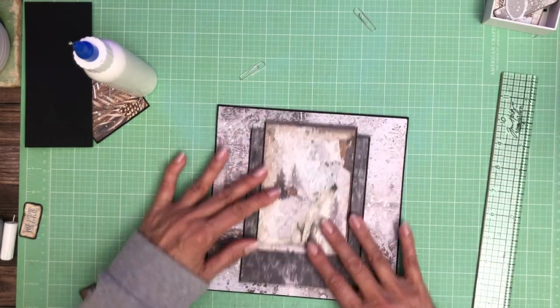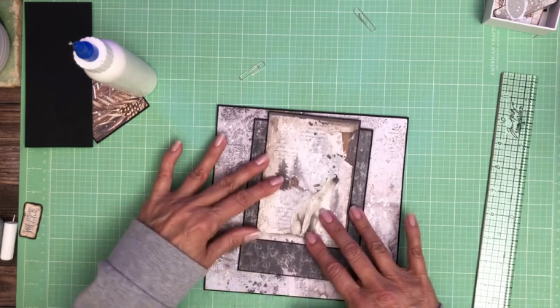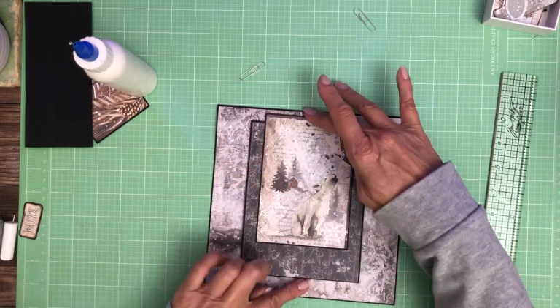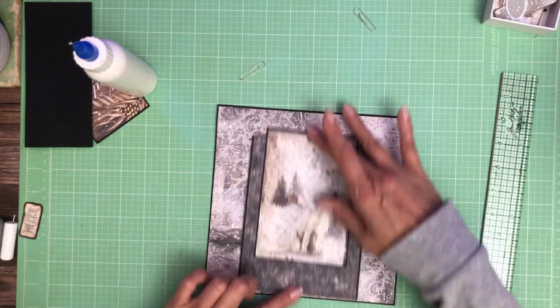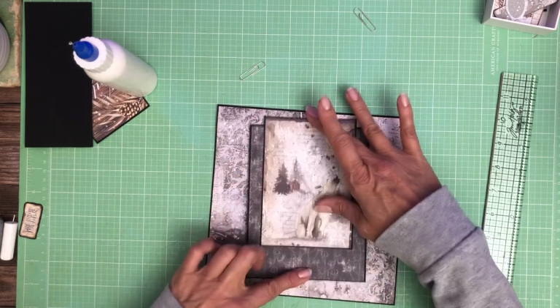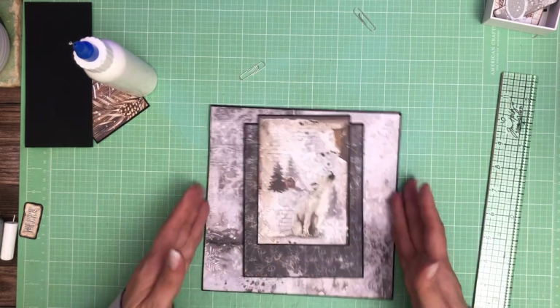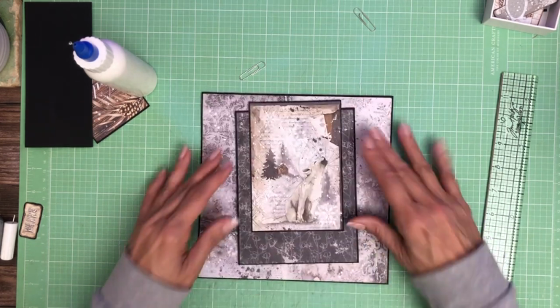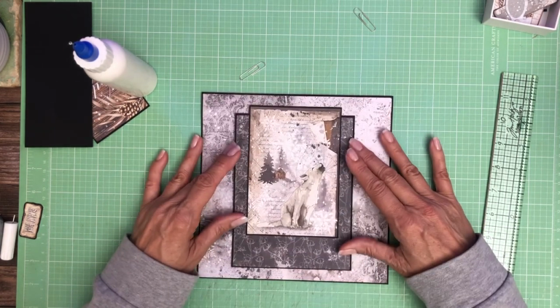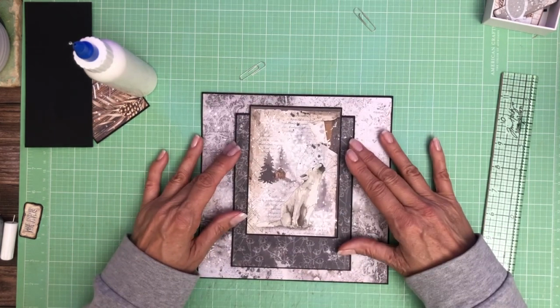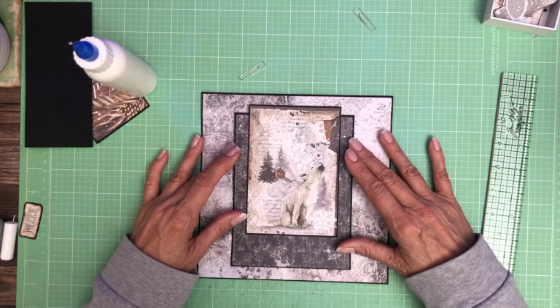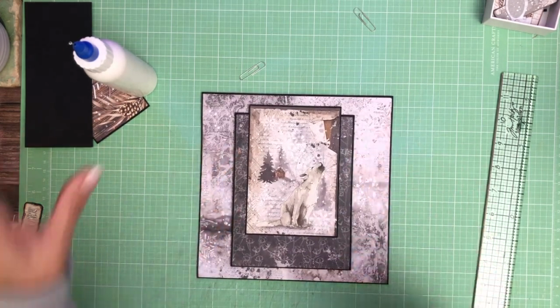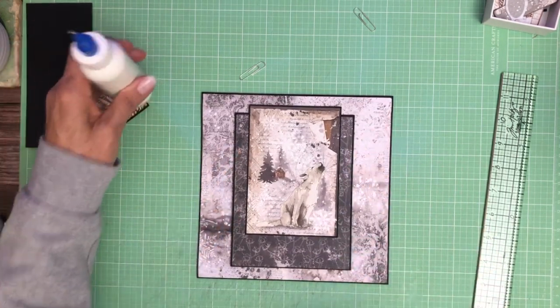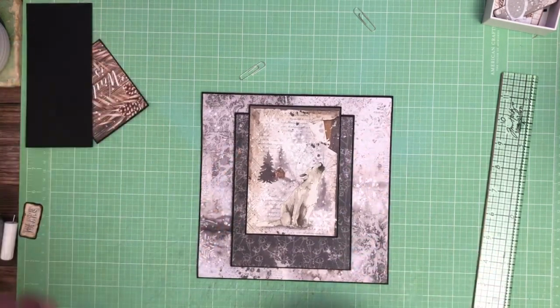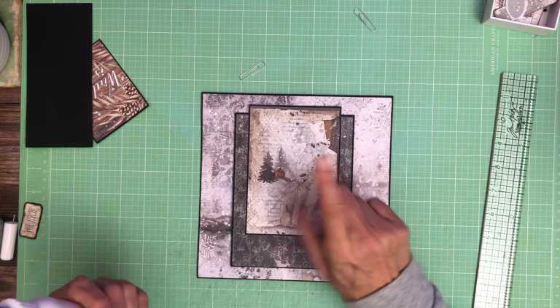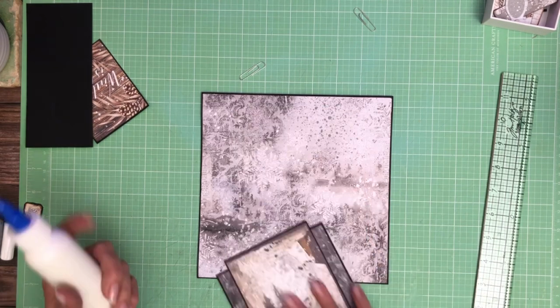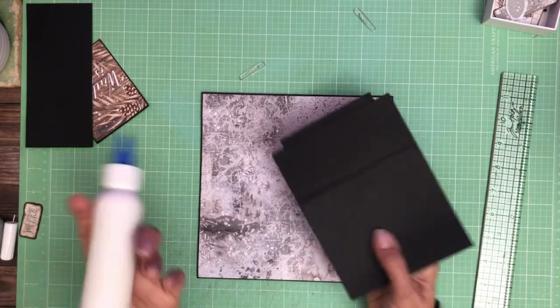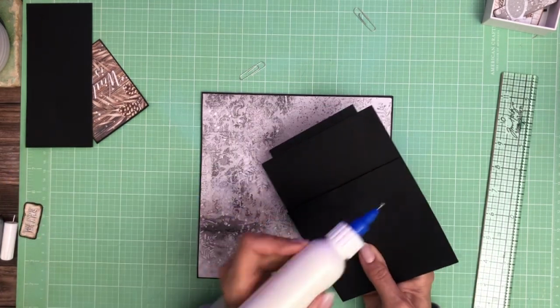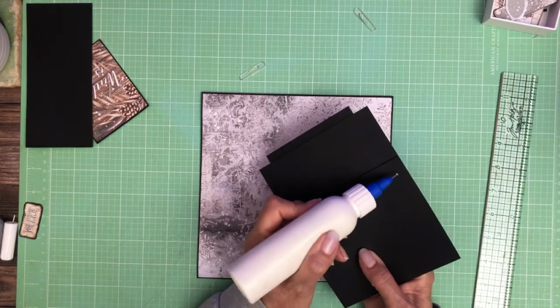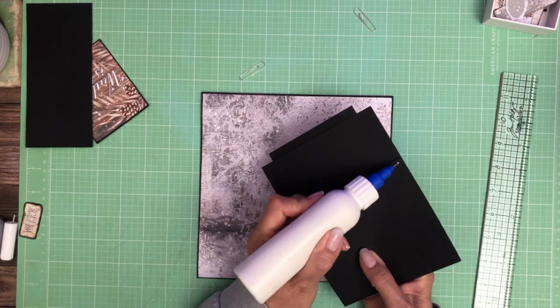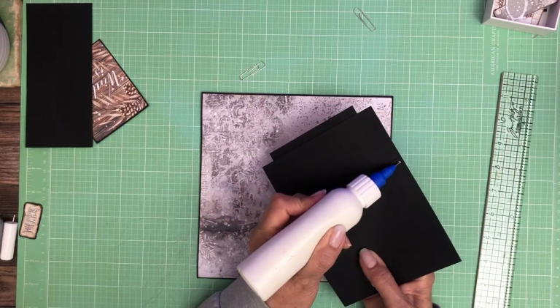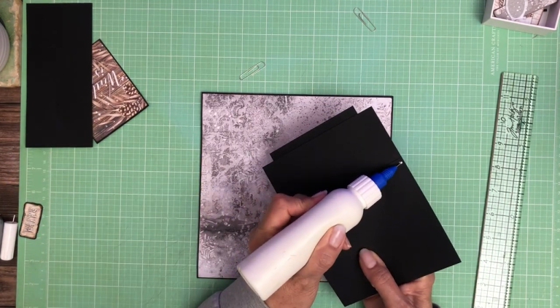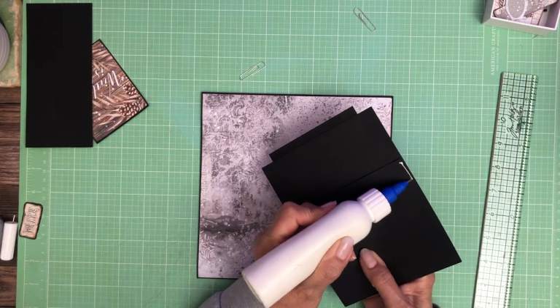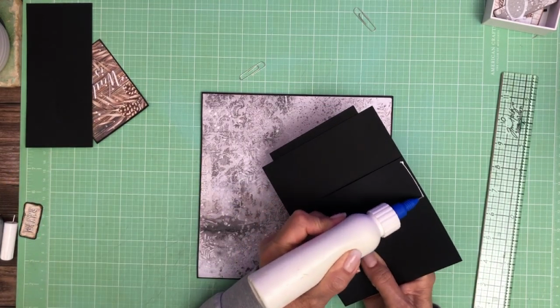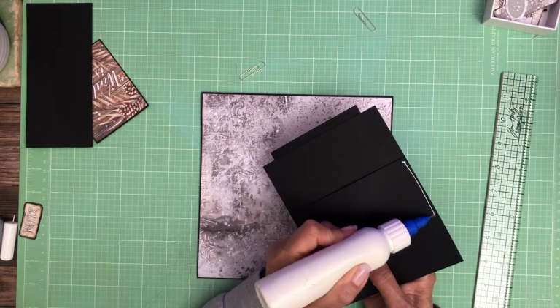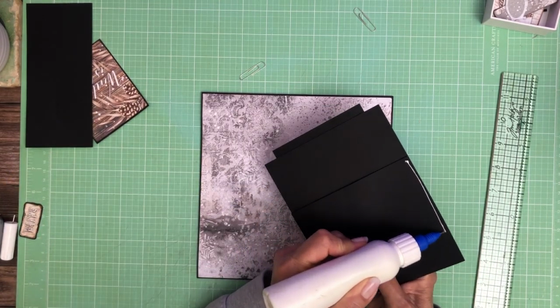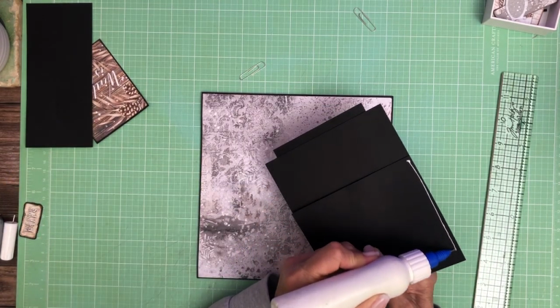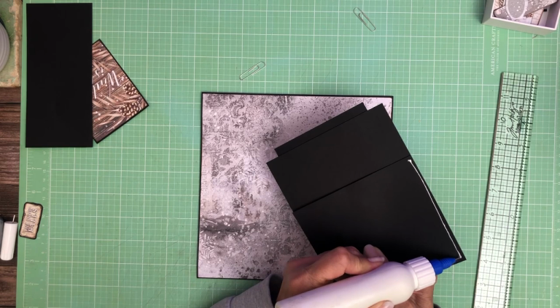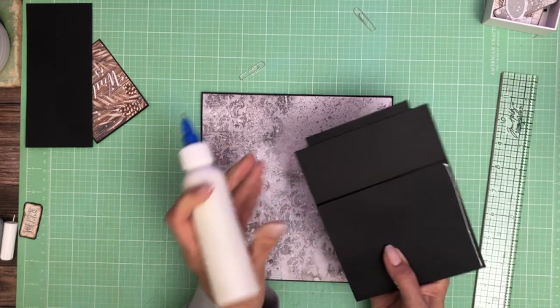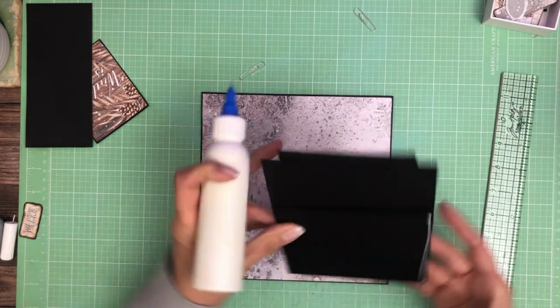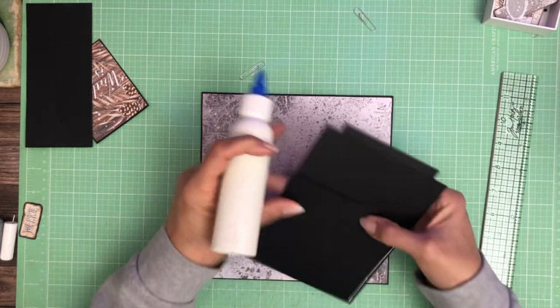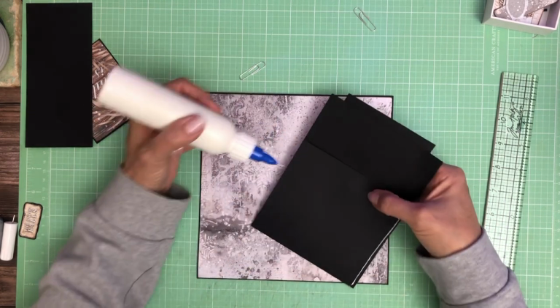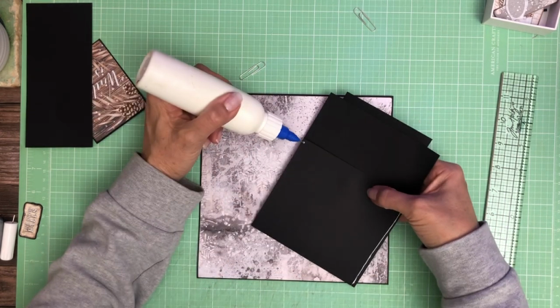Now I'm going to center this top to bottom, and we're only going to glue three of the four sides to make the lower half a pocket.